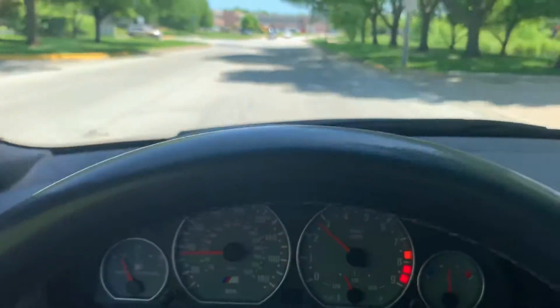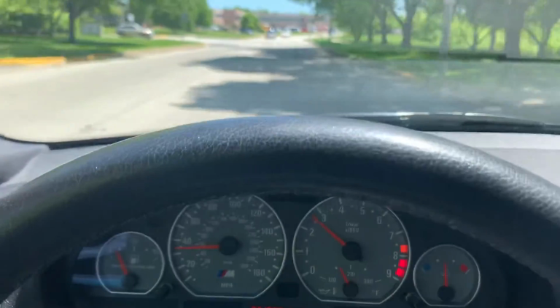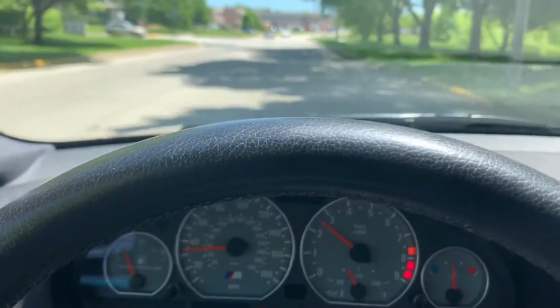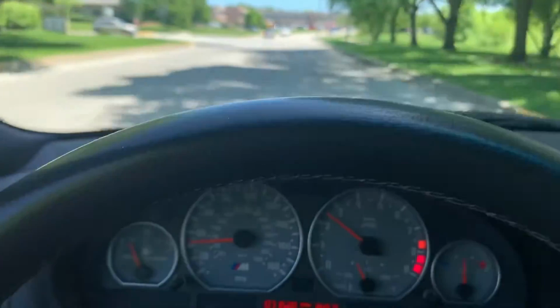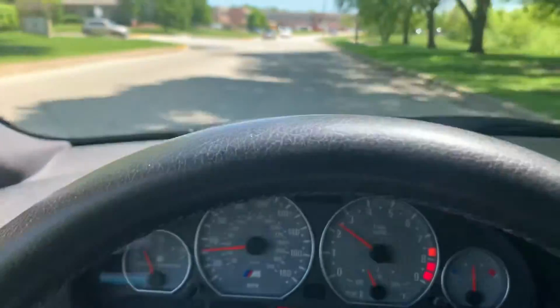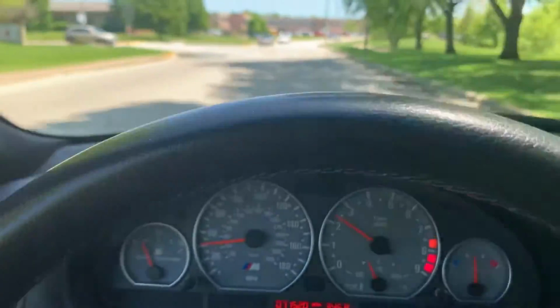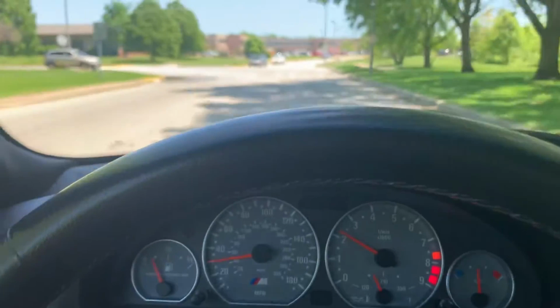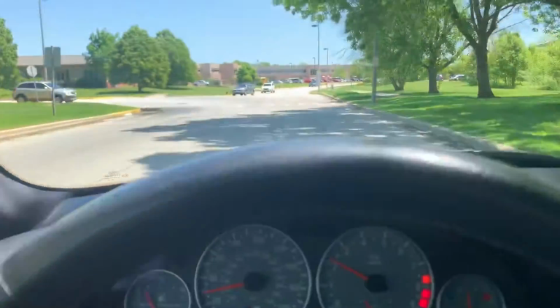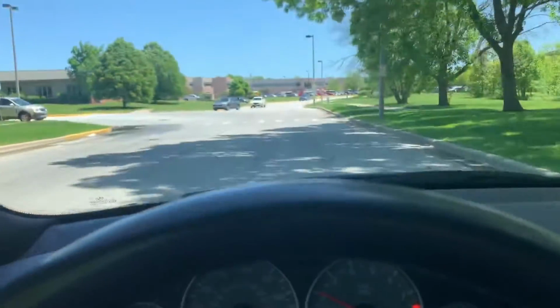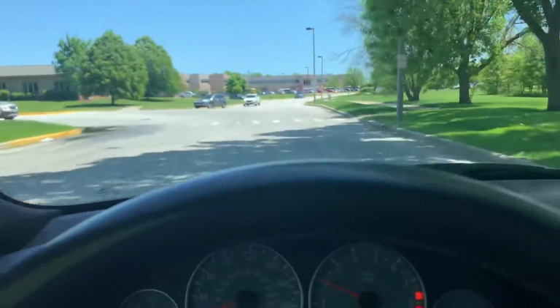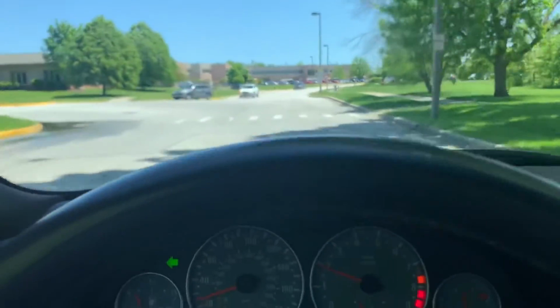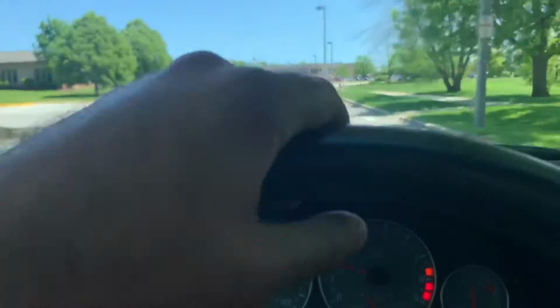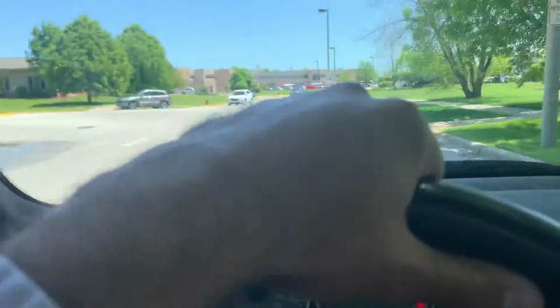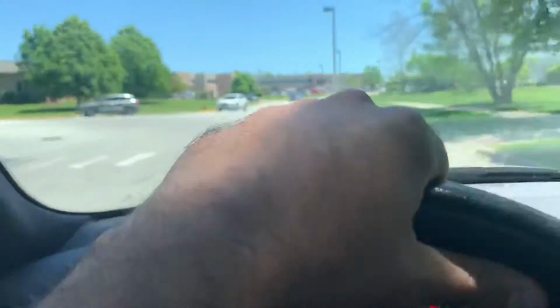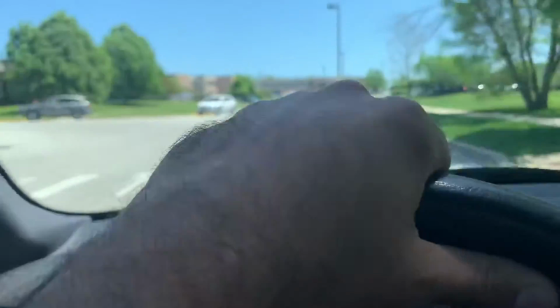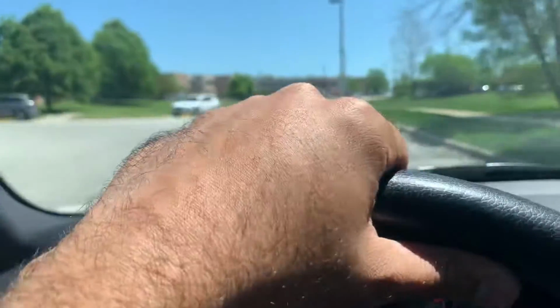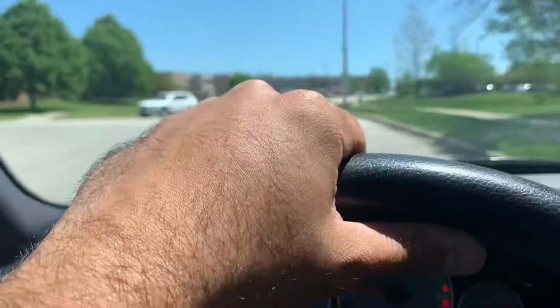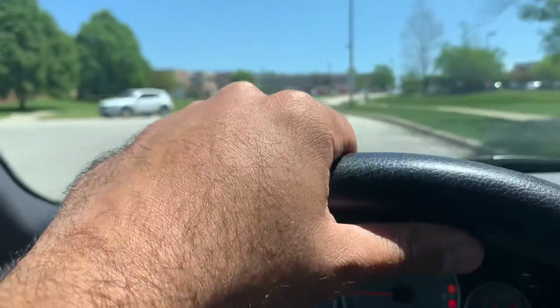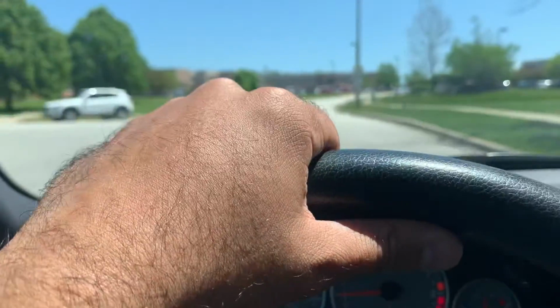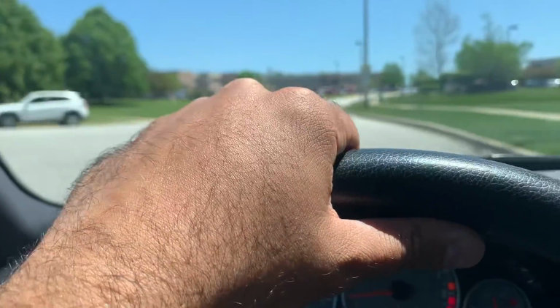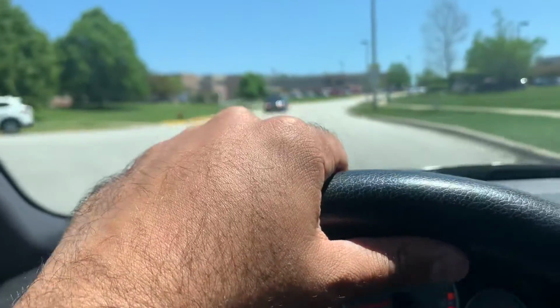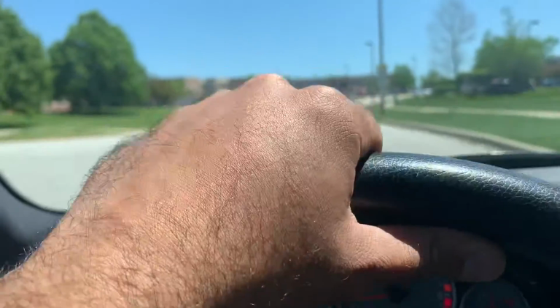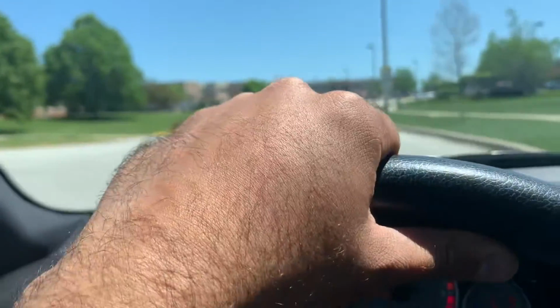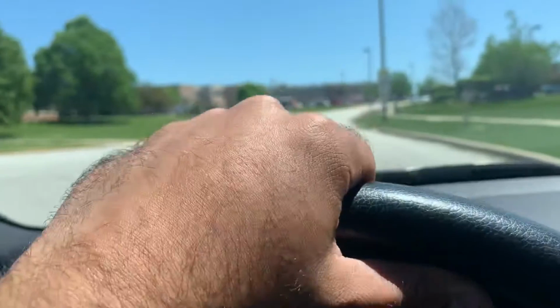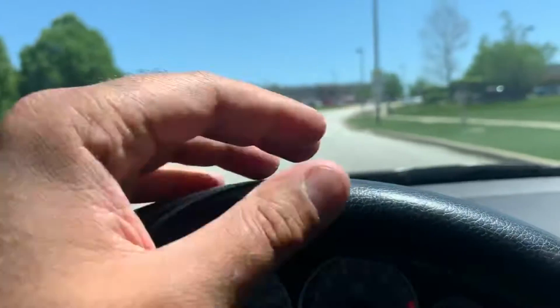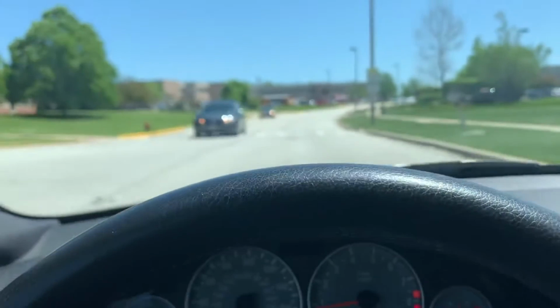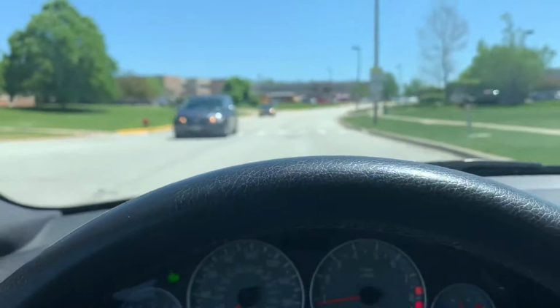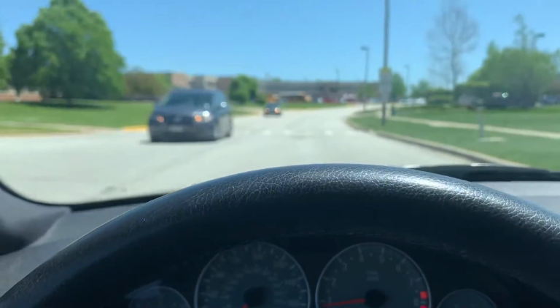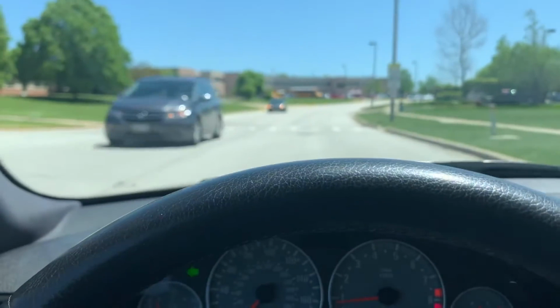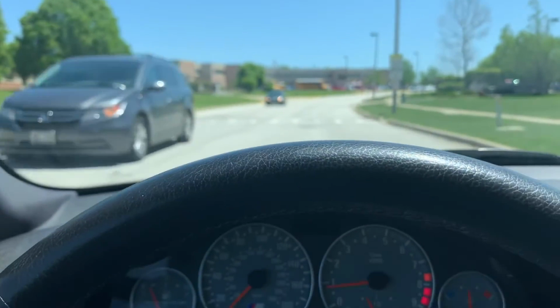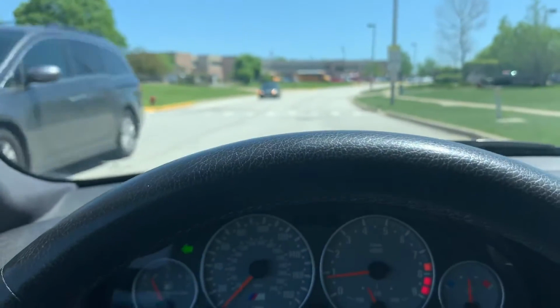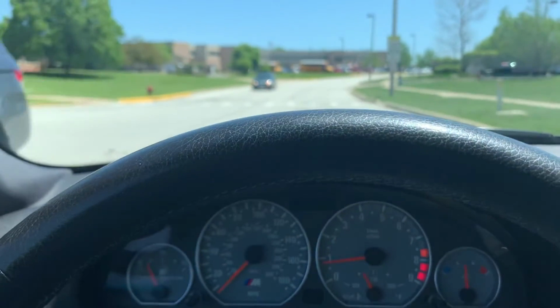We're approaching a school zone so we're going to slow down a little bit. Let's try to get on the main road here — a lot of traffic today for some reason.